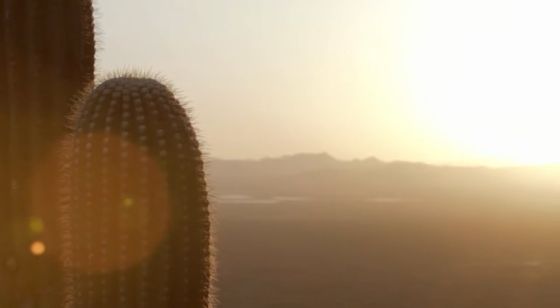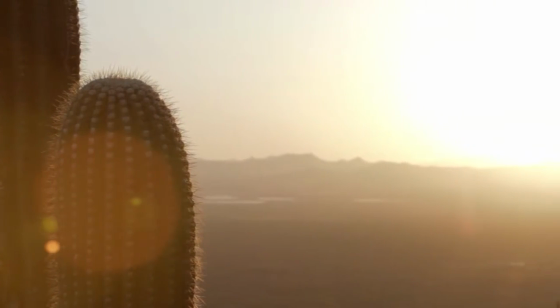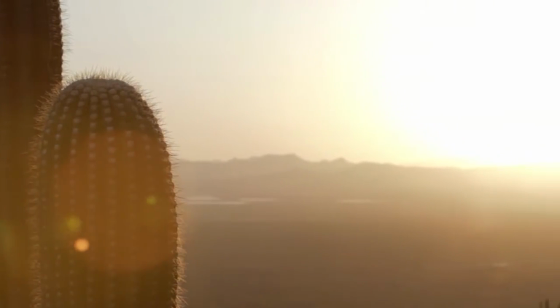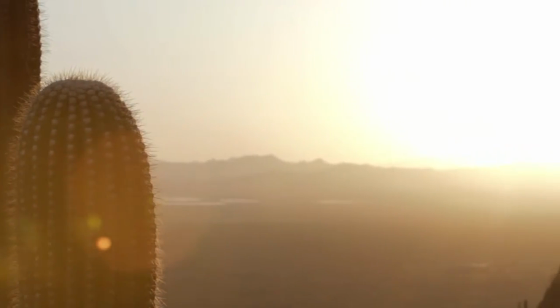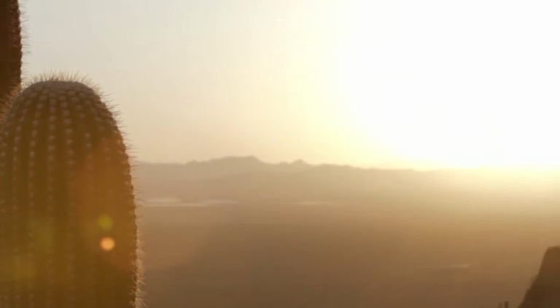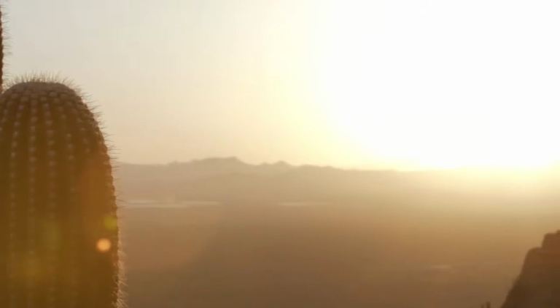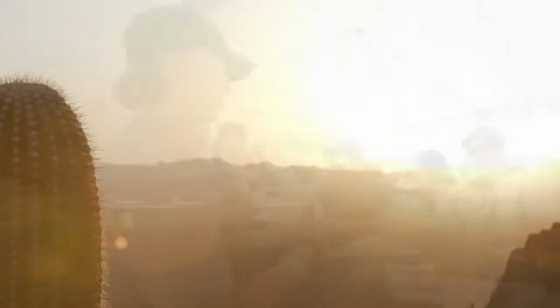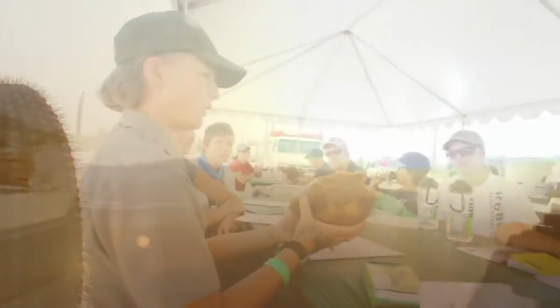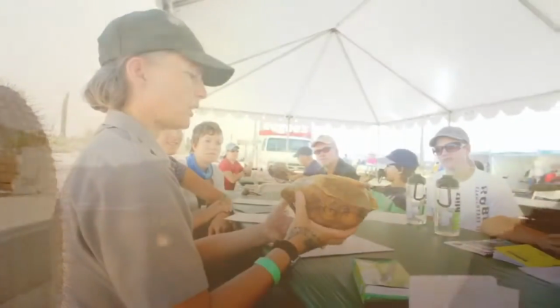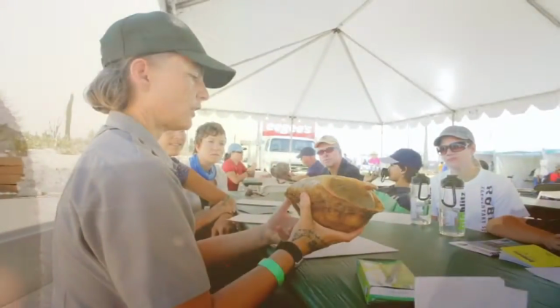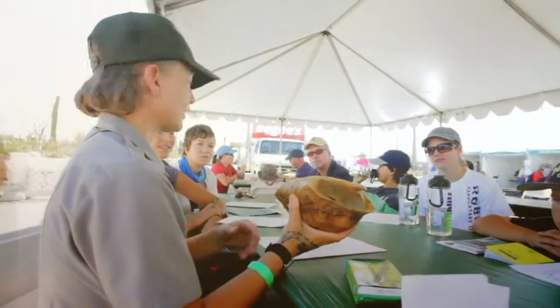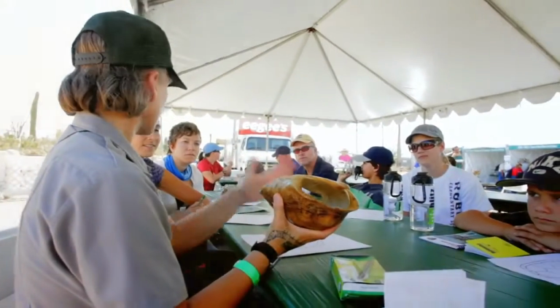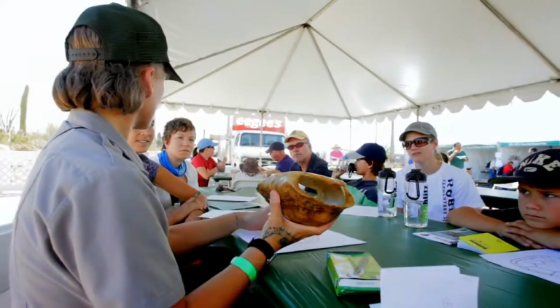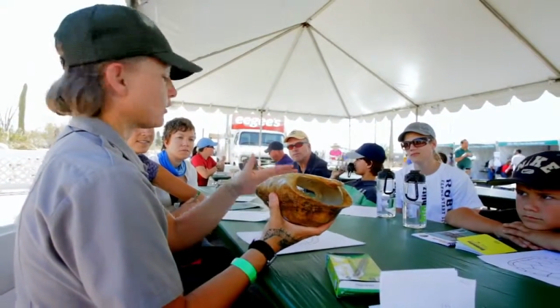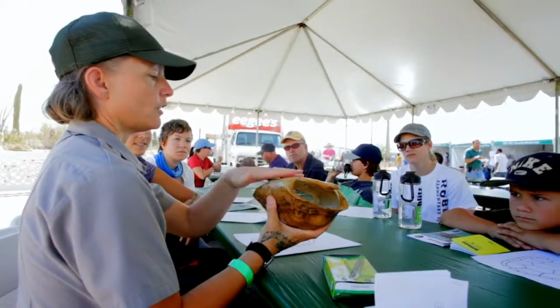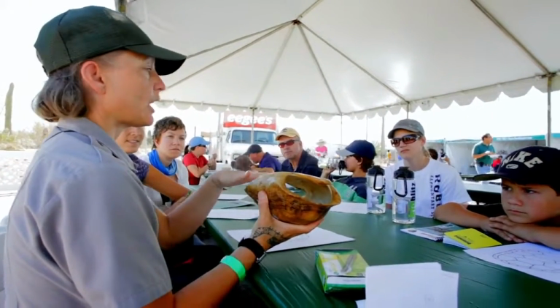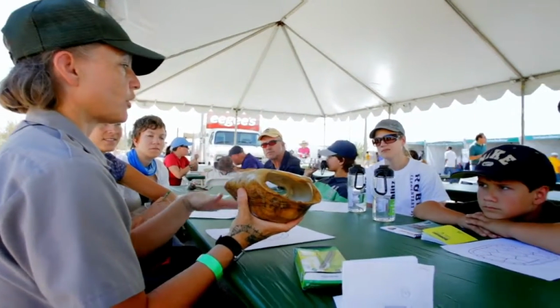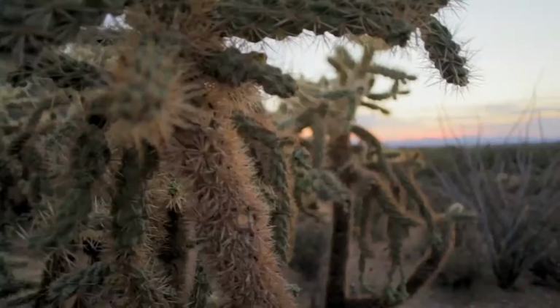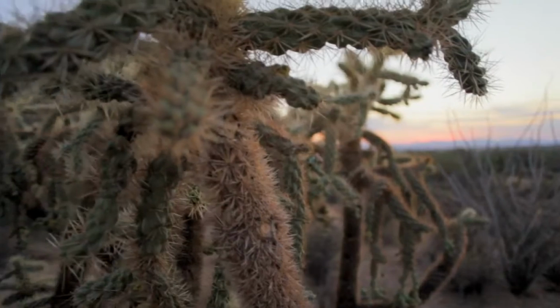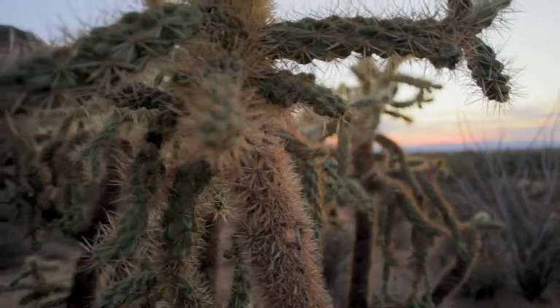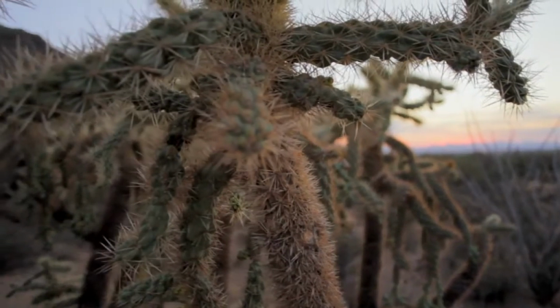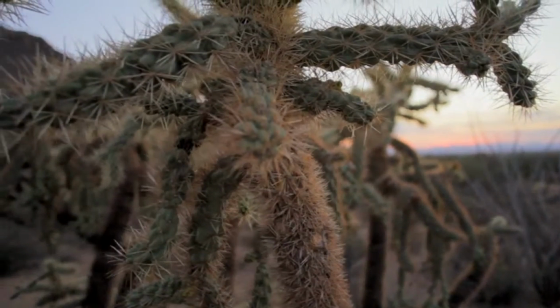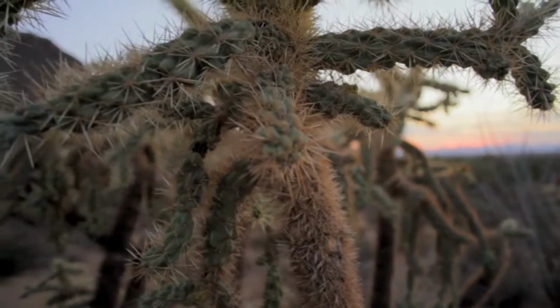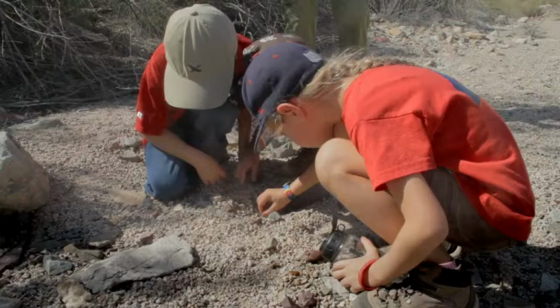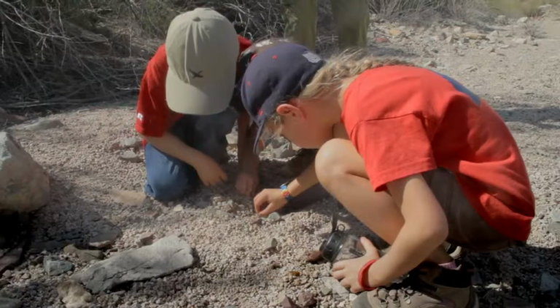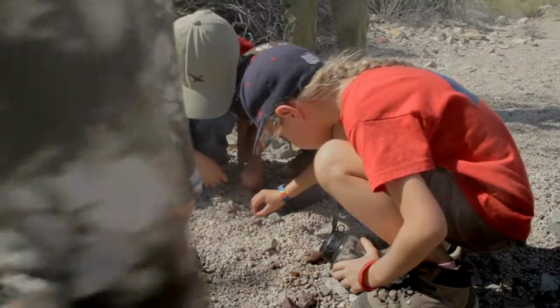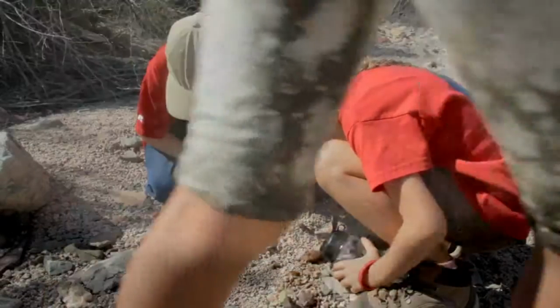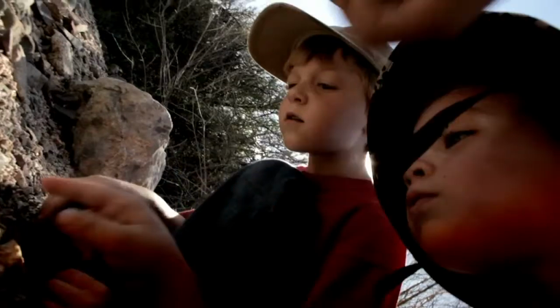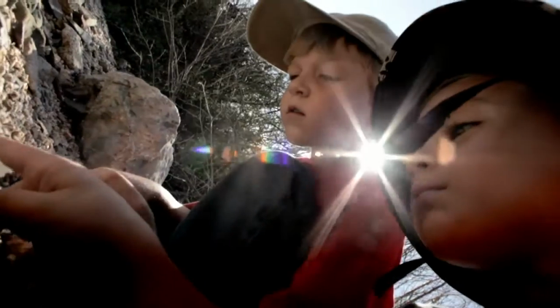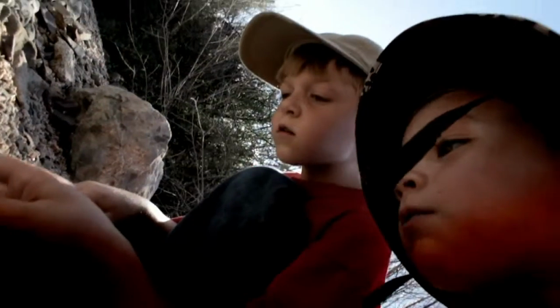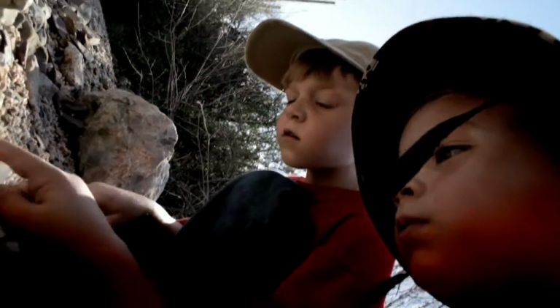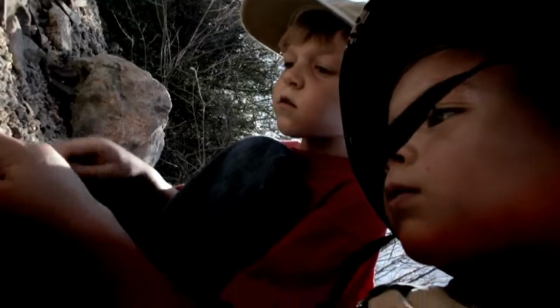I think the important thing that happens with these BioBlitzes is it's the beginning of dialogues. And they begin to talk about, you know, you're looking after nature, you're learning what's there, and you can do it in your own backyard.